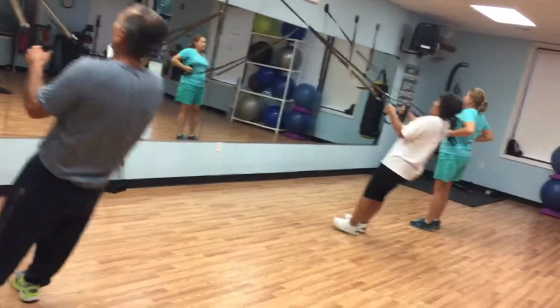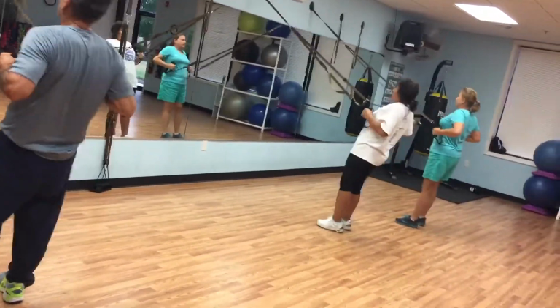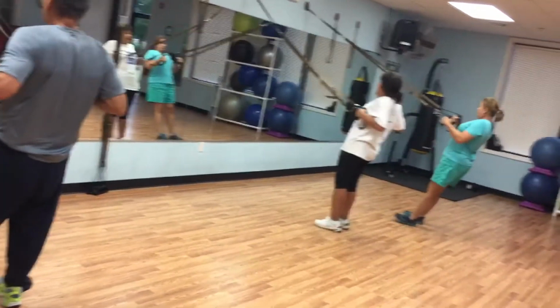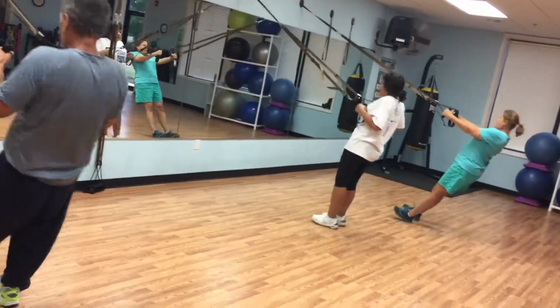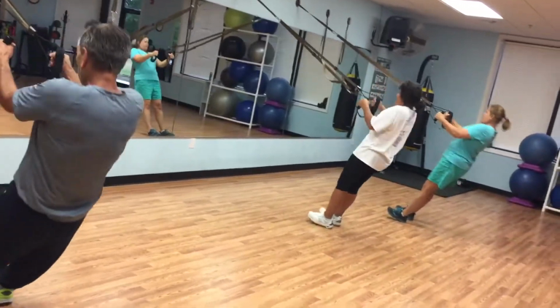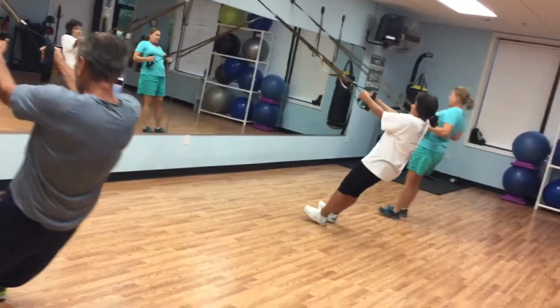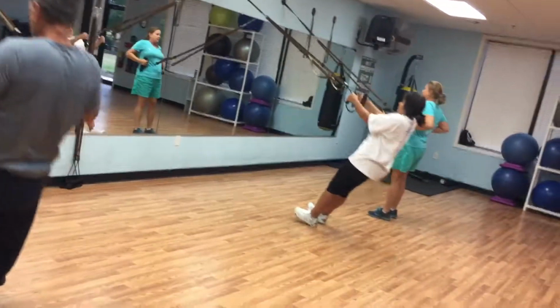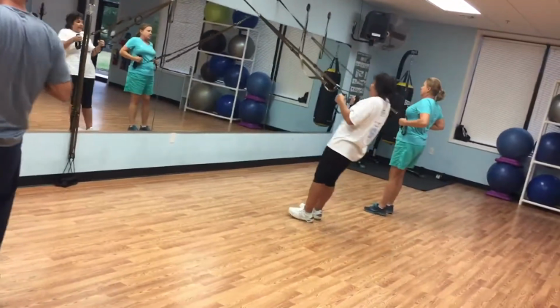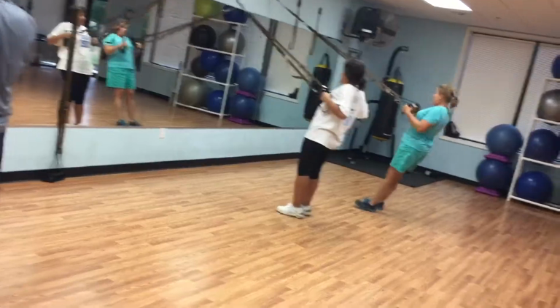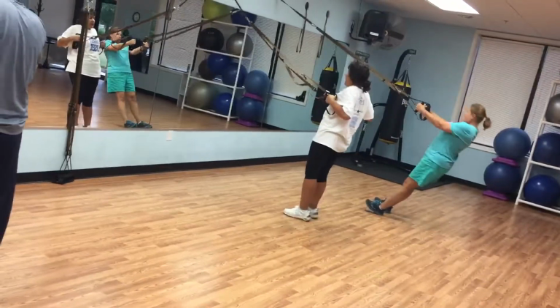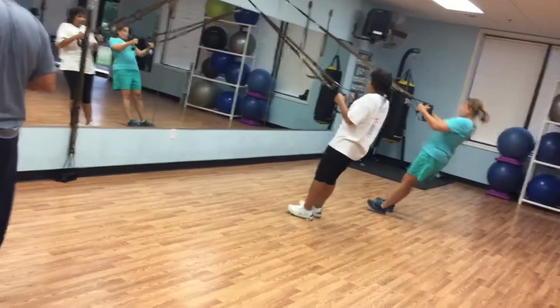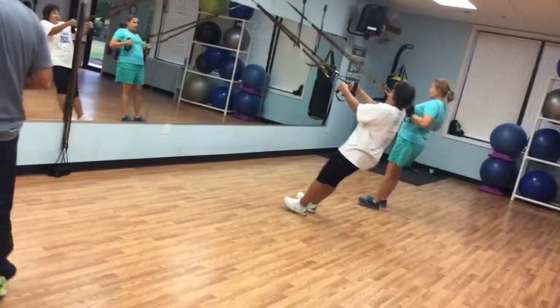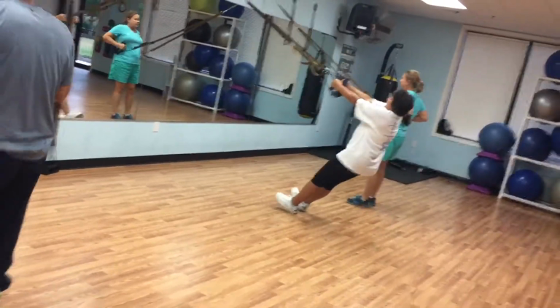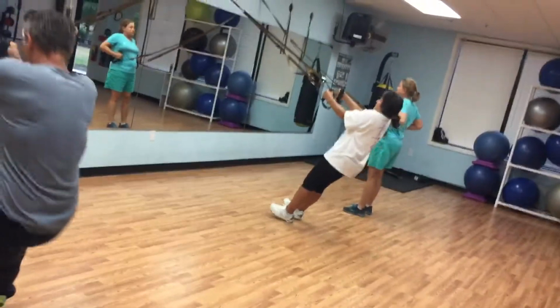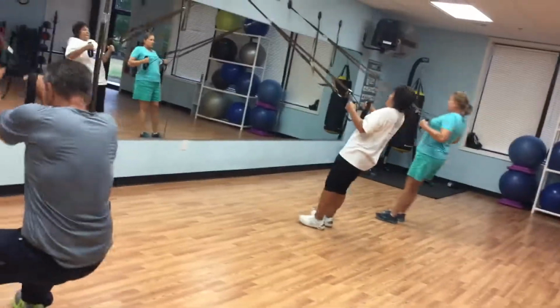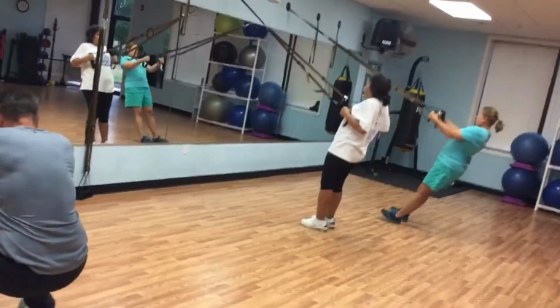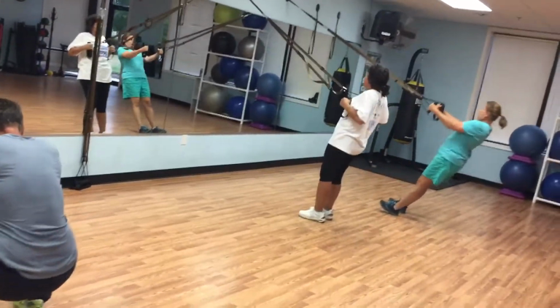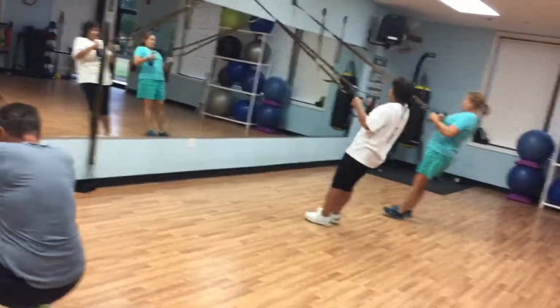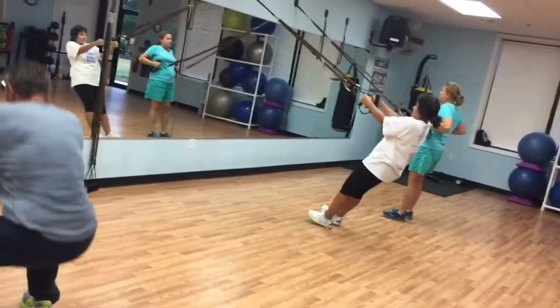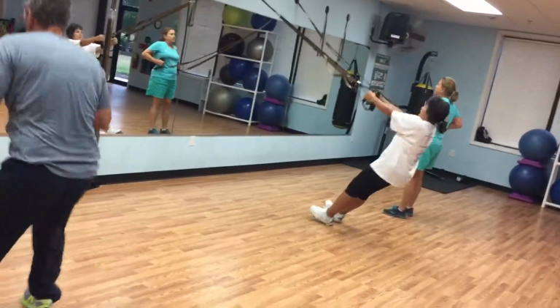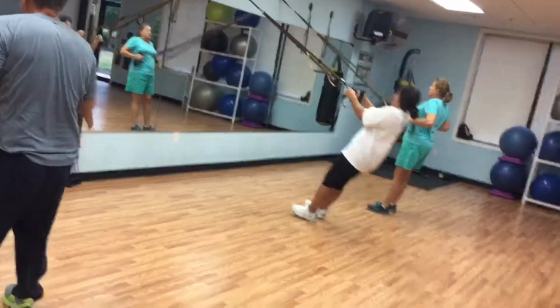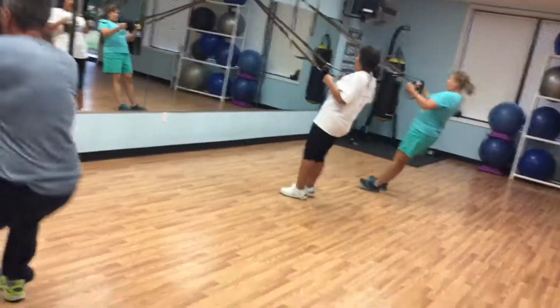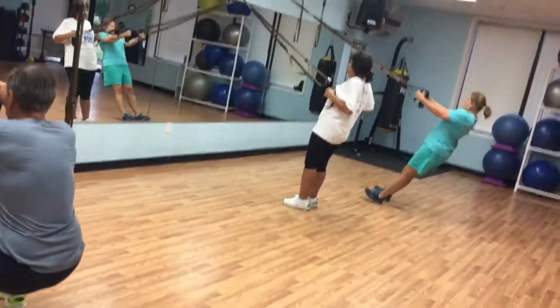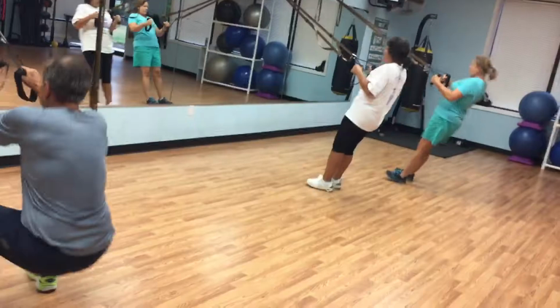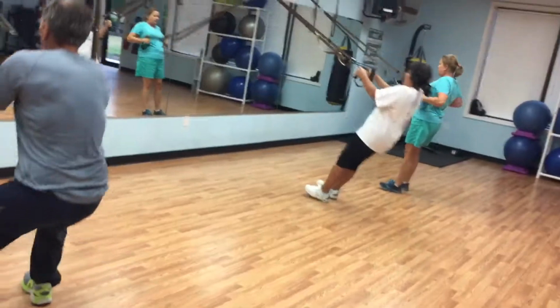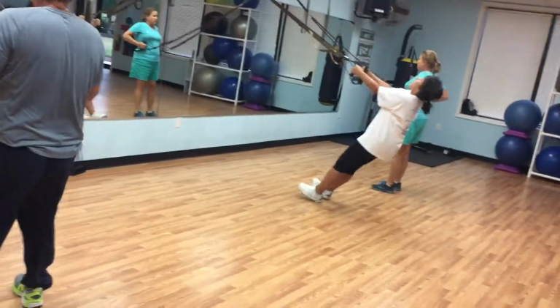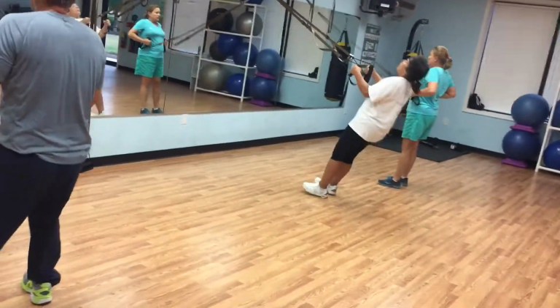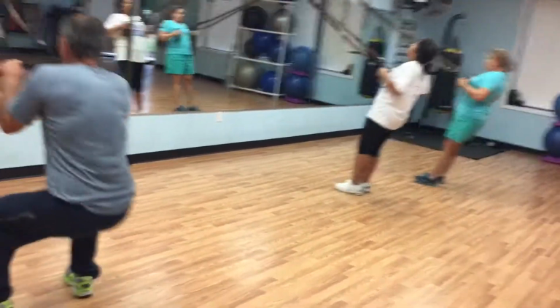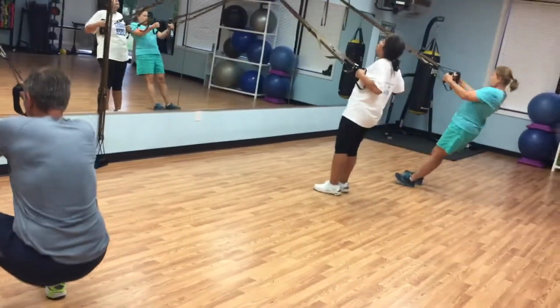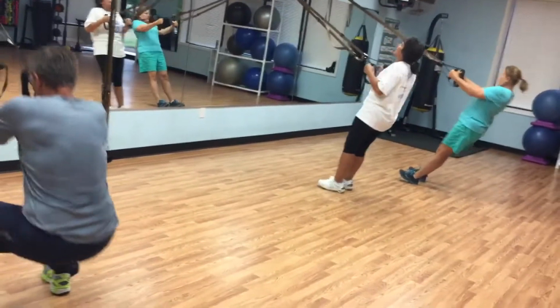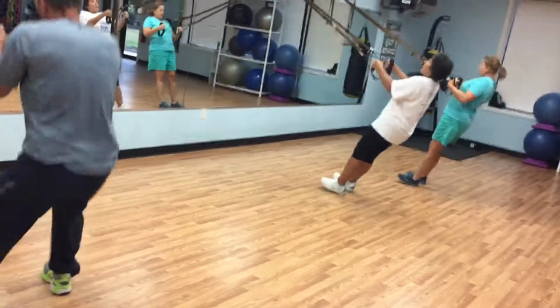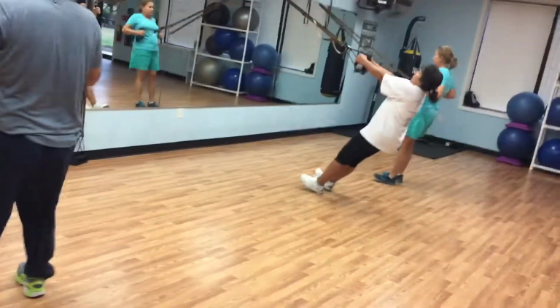Squeeze, drop into a squat. Give me 10 squats — up, down, up, down. Good, control it.